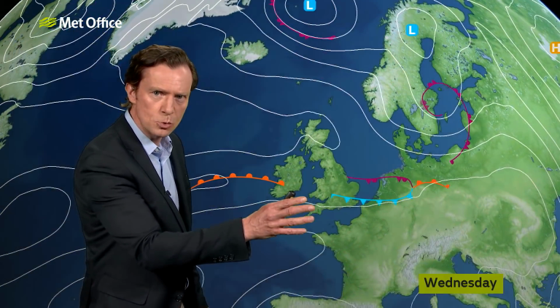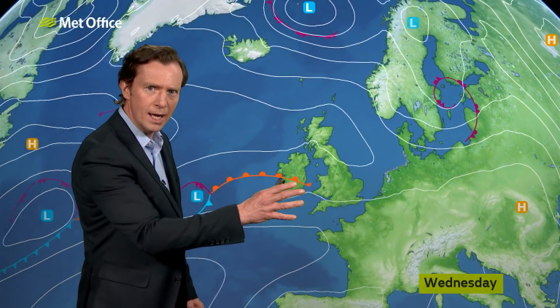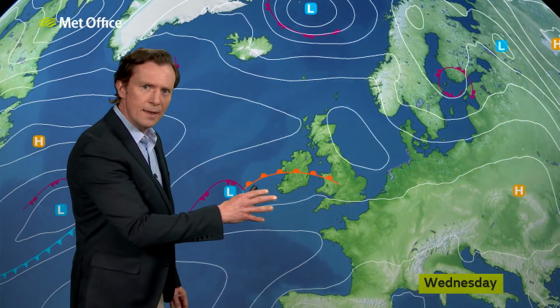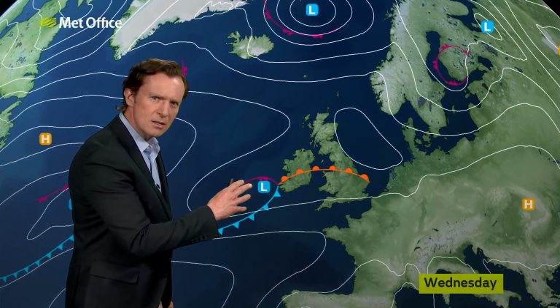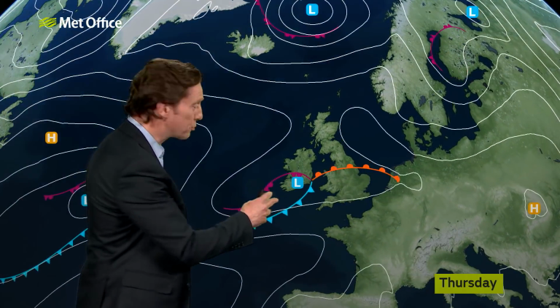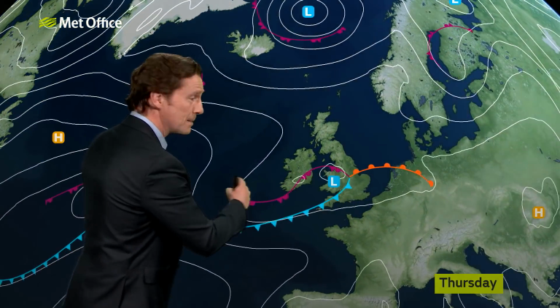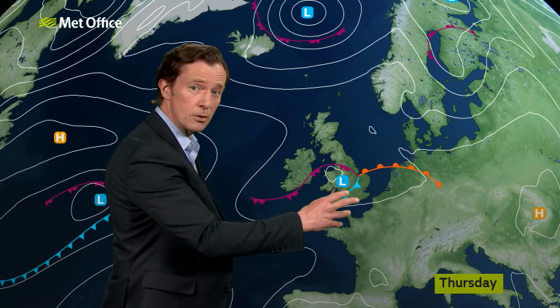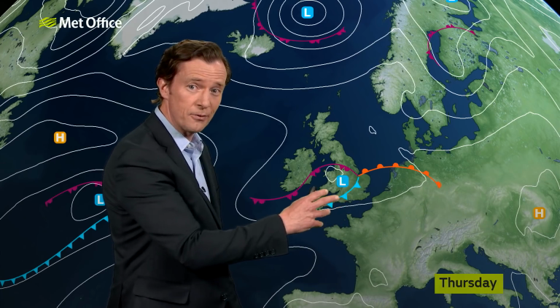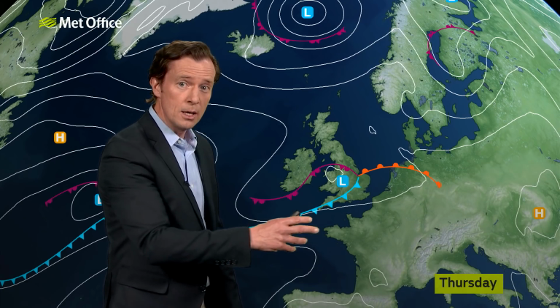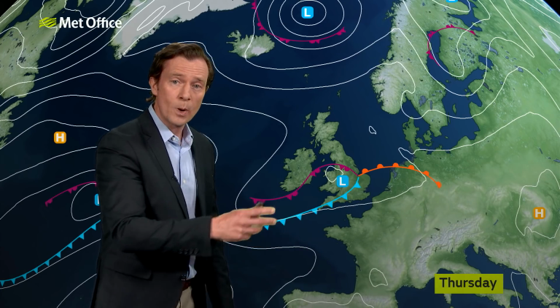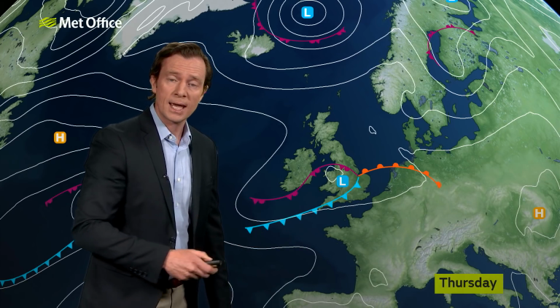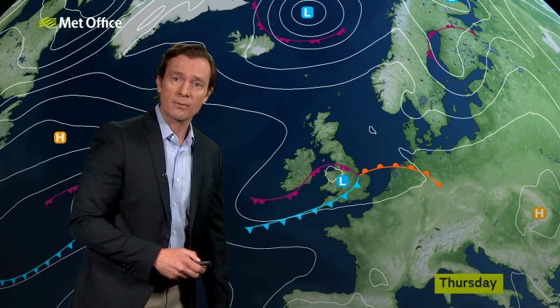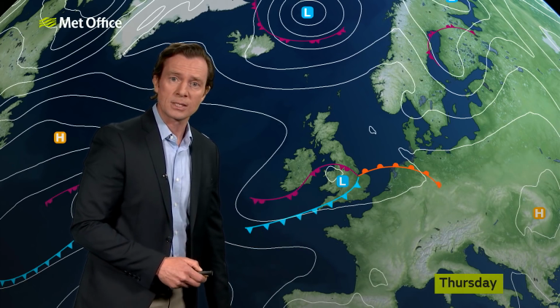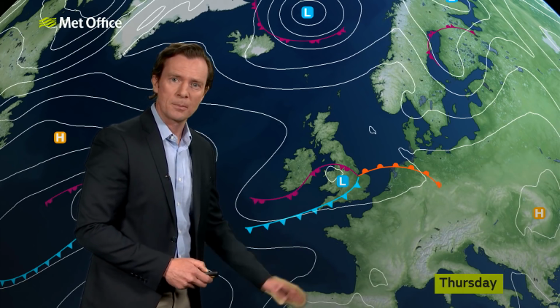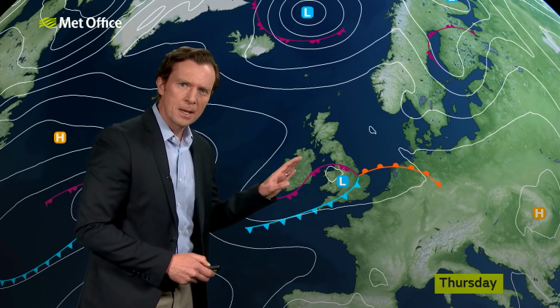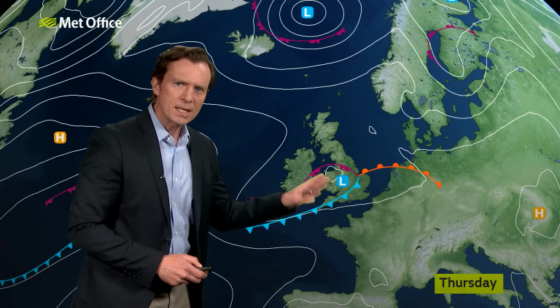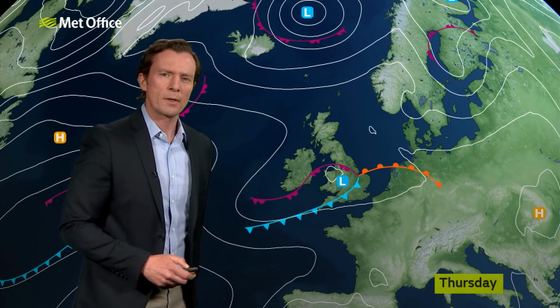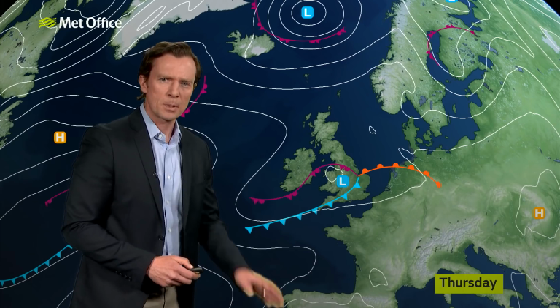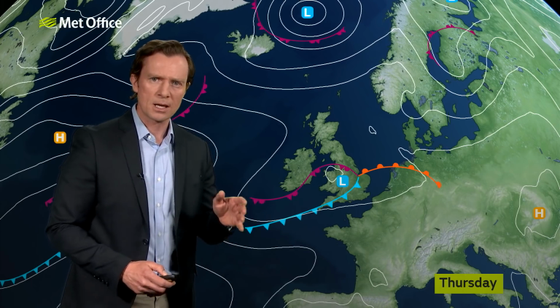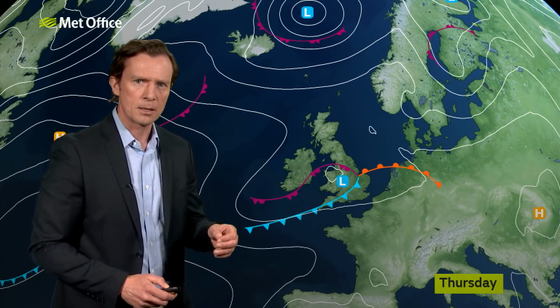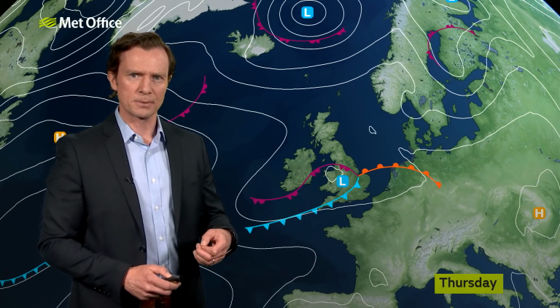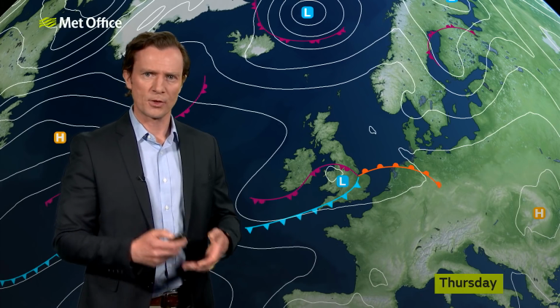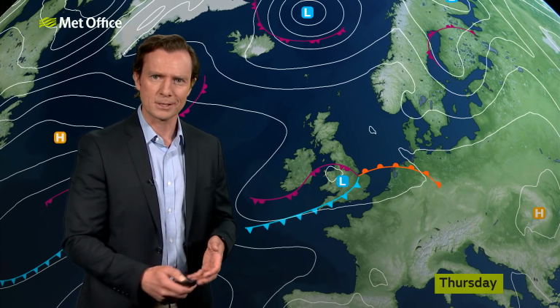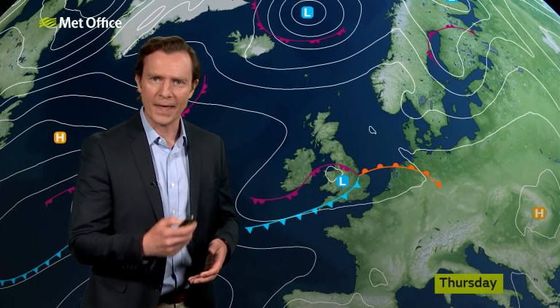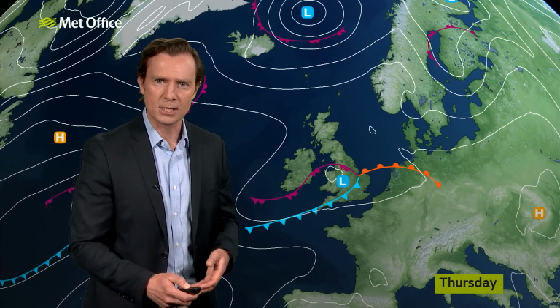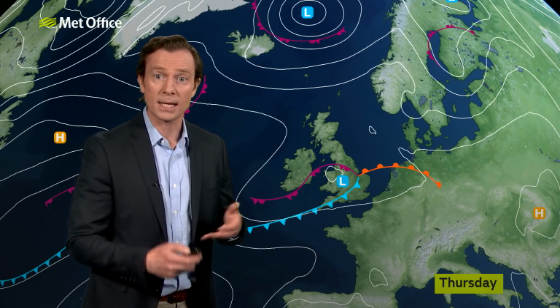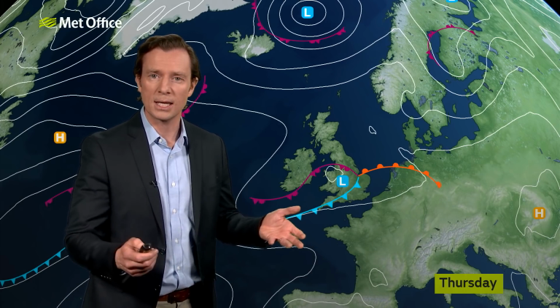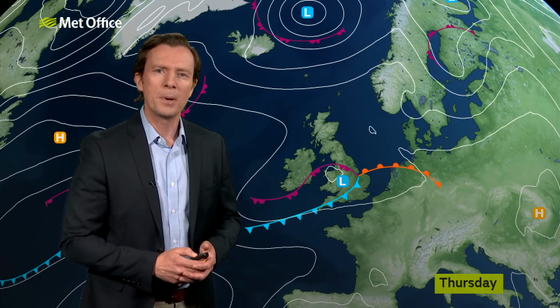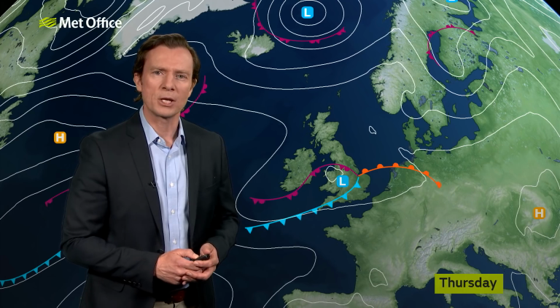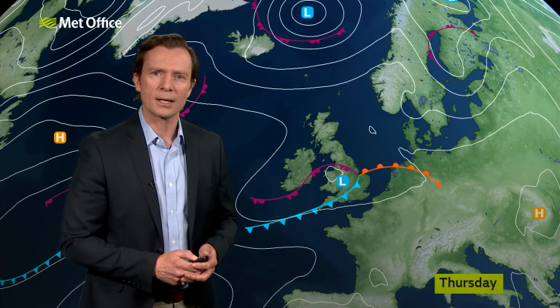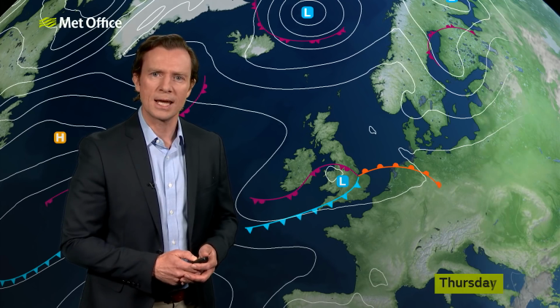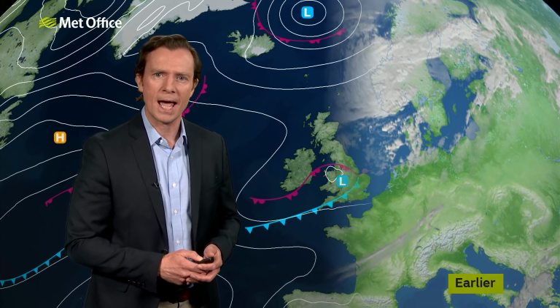That scoots away, and then something pretty similar looks like following through Wednesday and Thursday. But it's this one that there's a bit of uncertainty about. For the reasons behind that, we need to take a look at the bigger picture and the here and now.